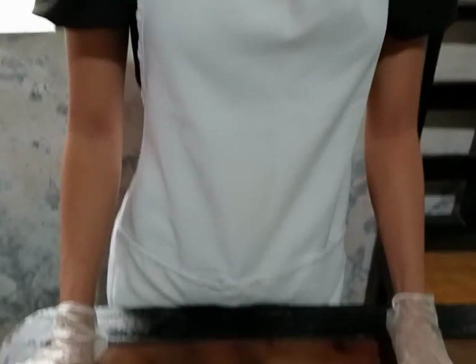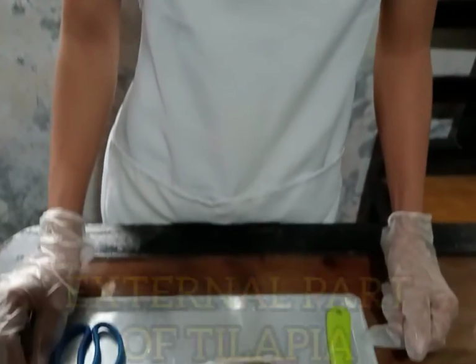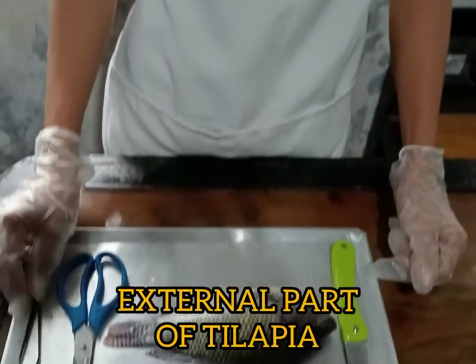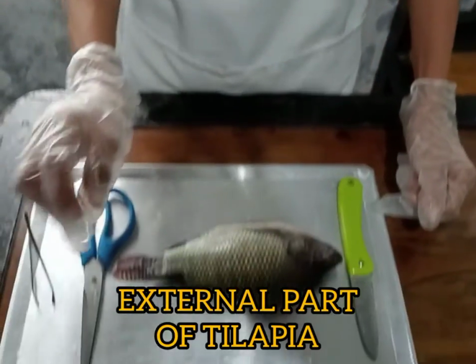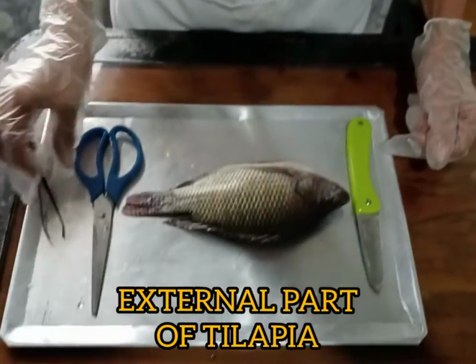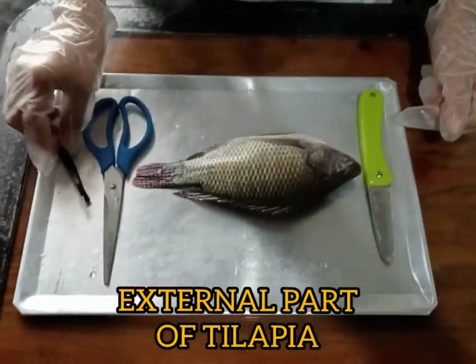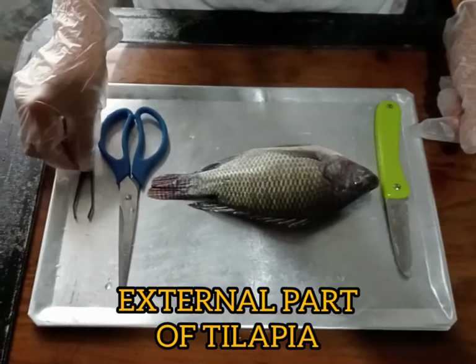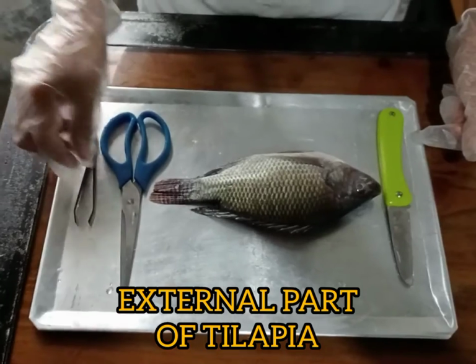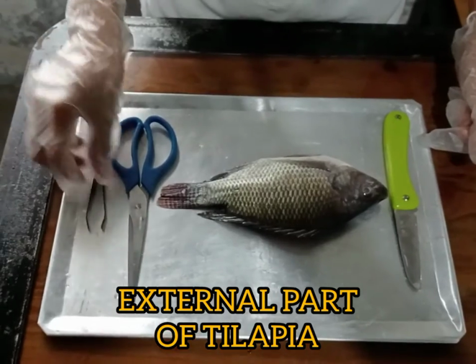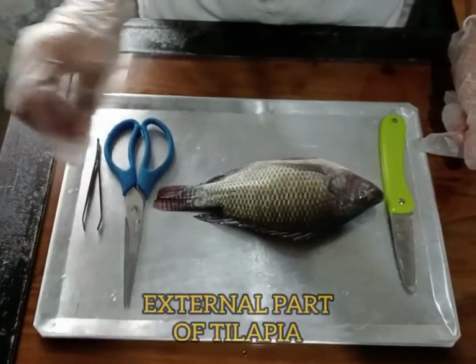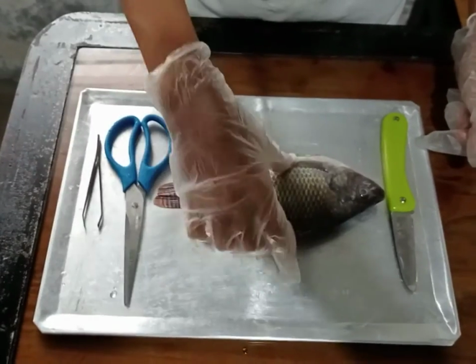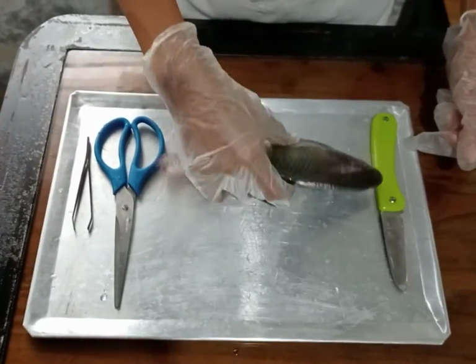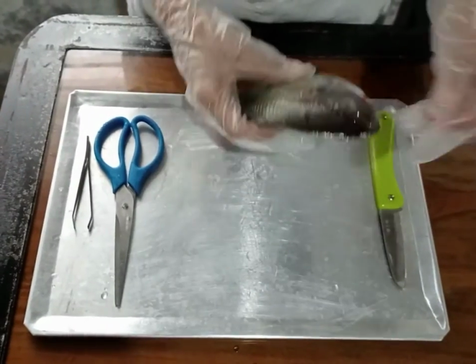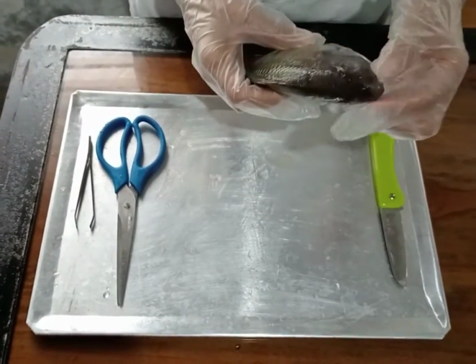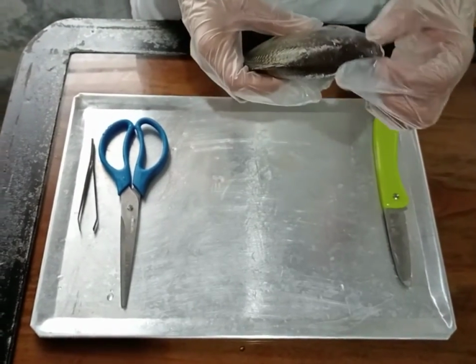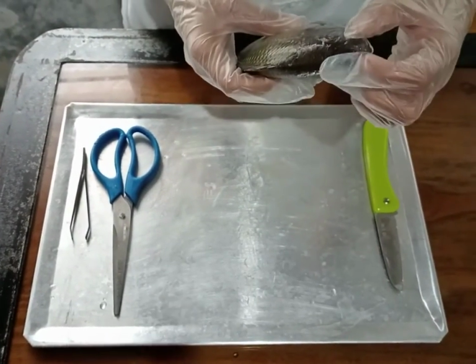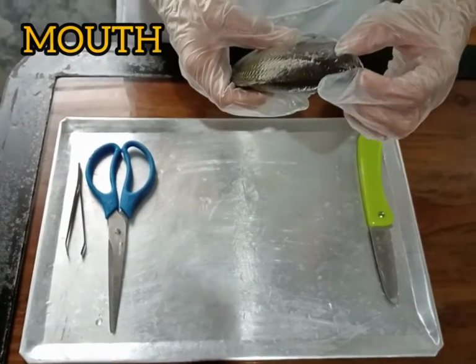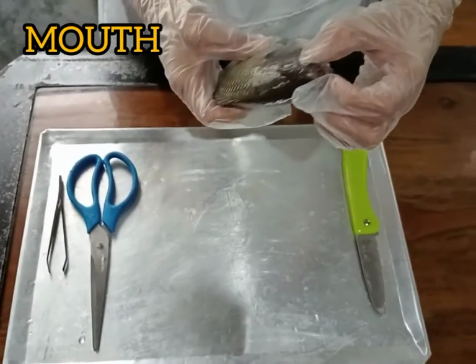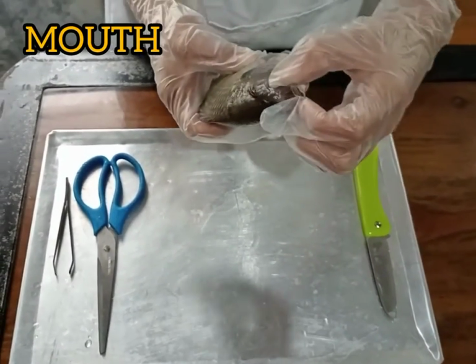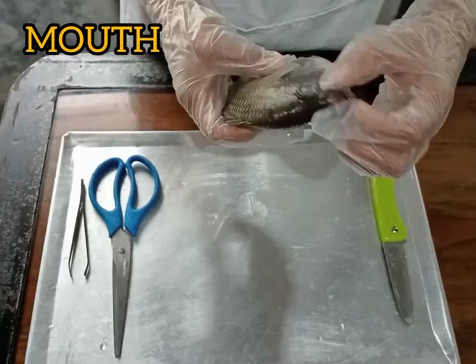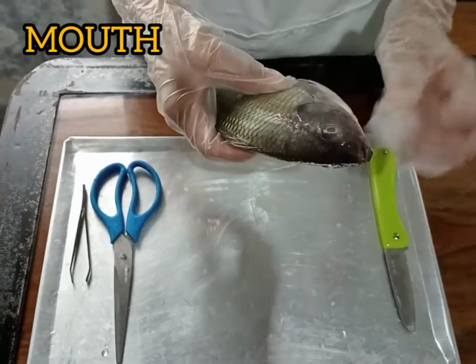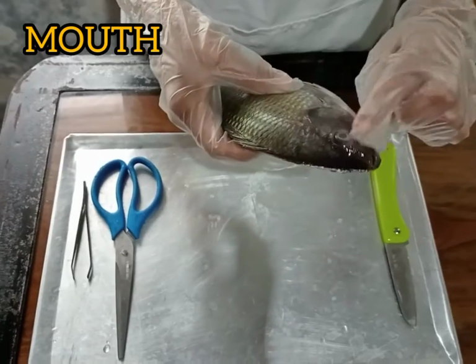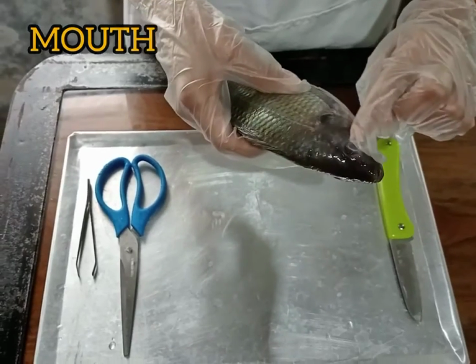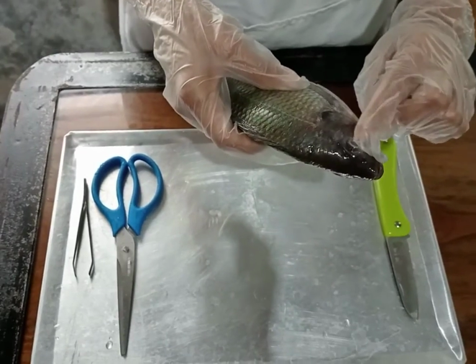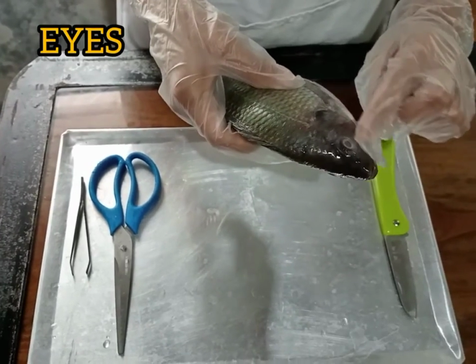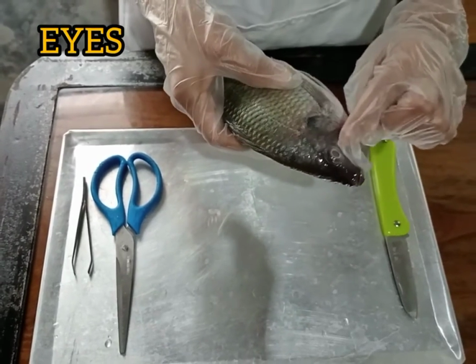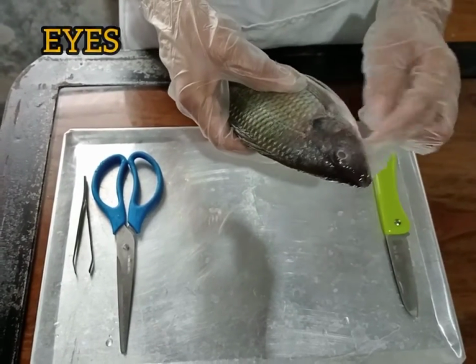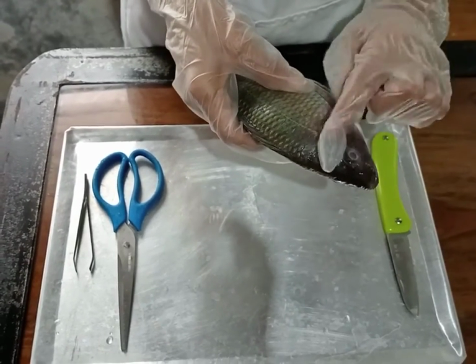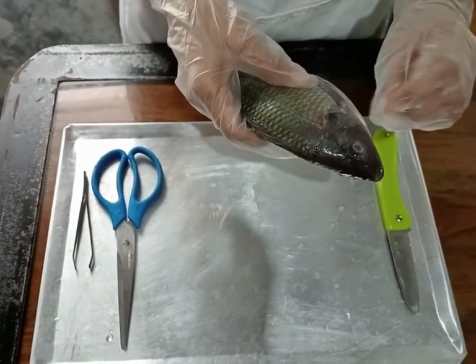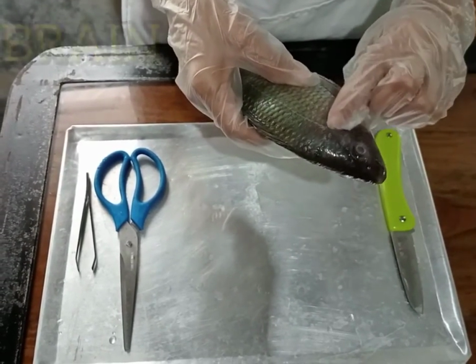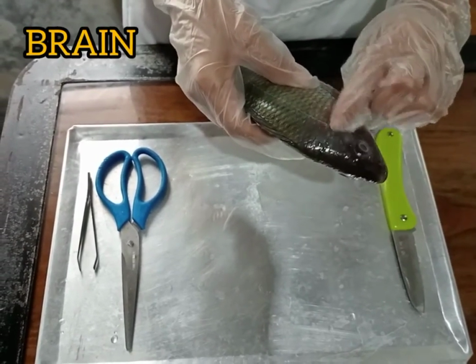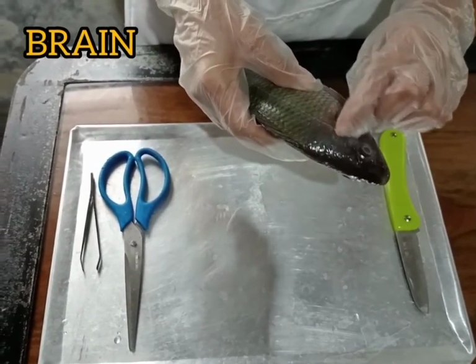This is the external part of the tilapia. We have here the mouth, and the eyes, and the brain.